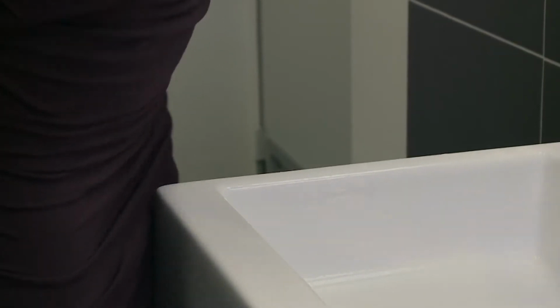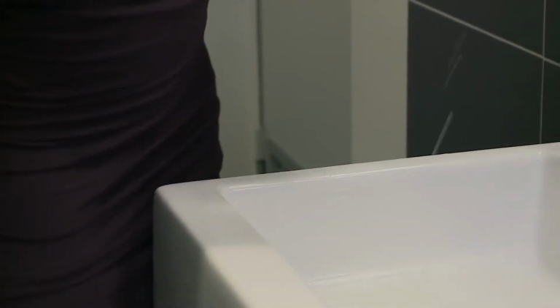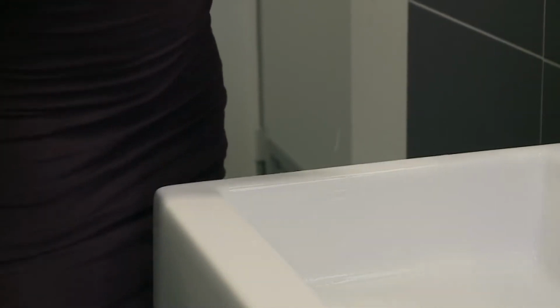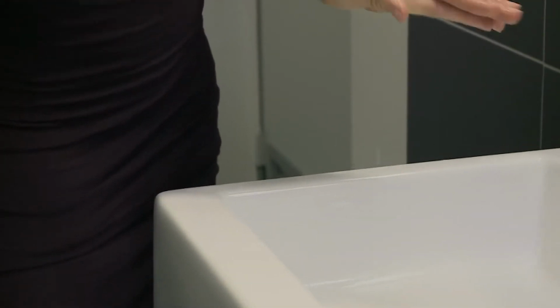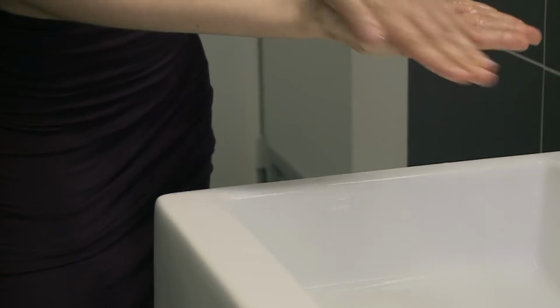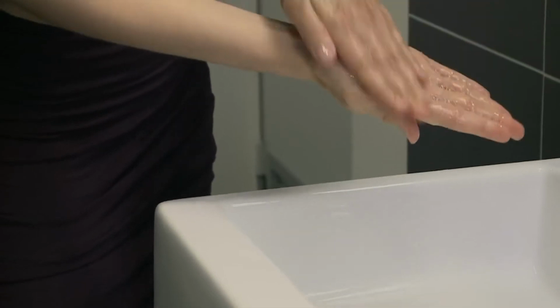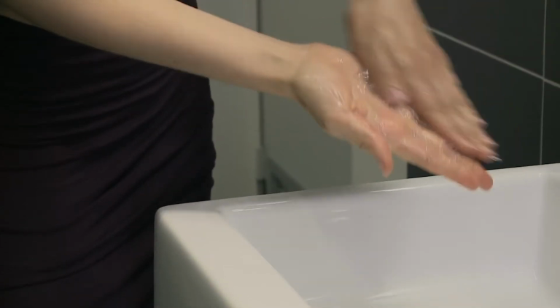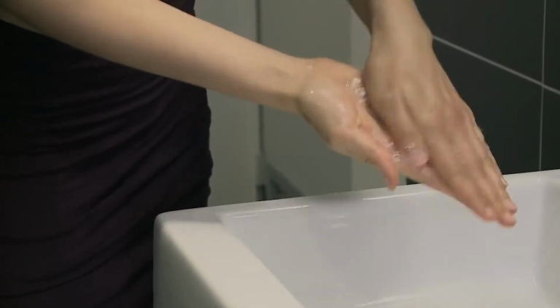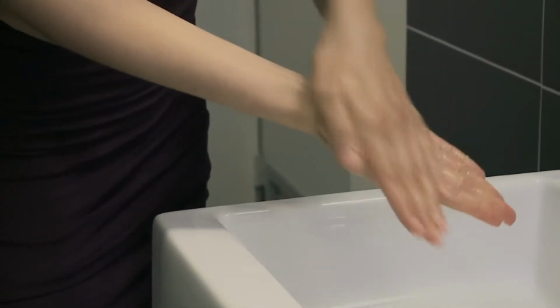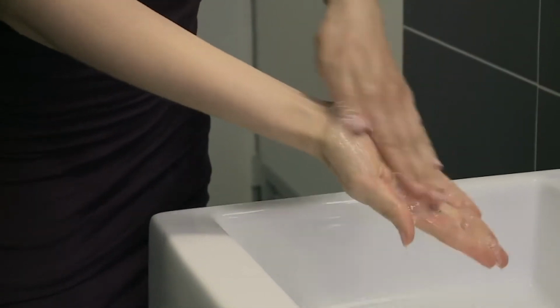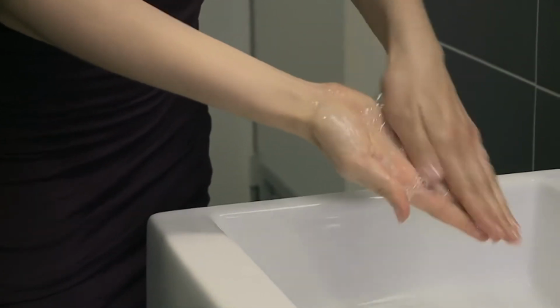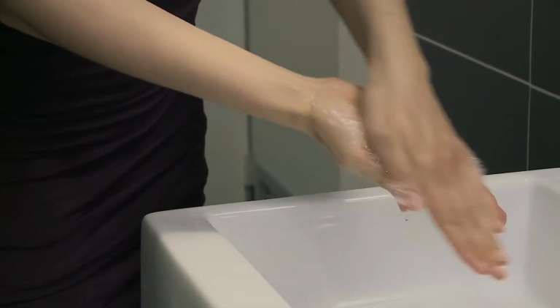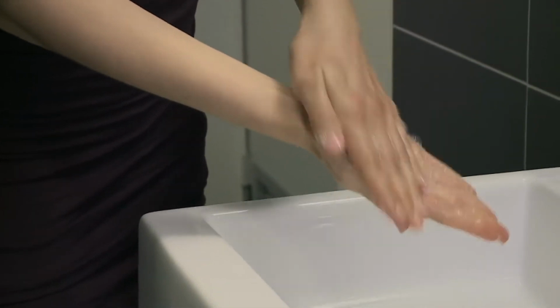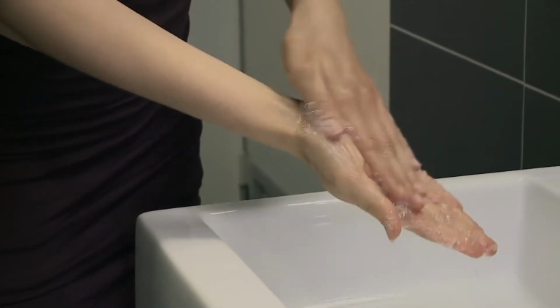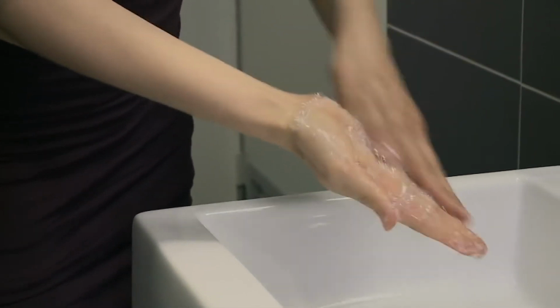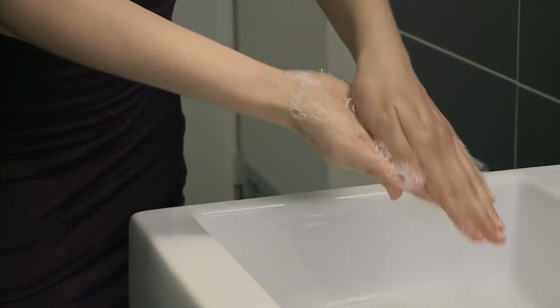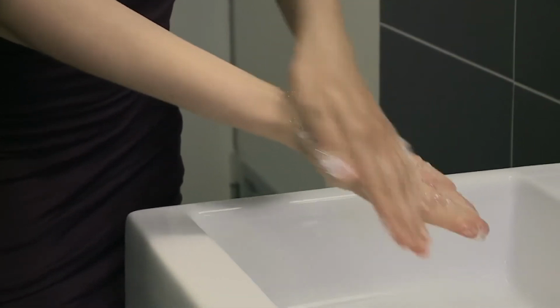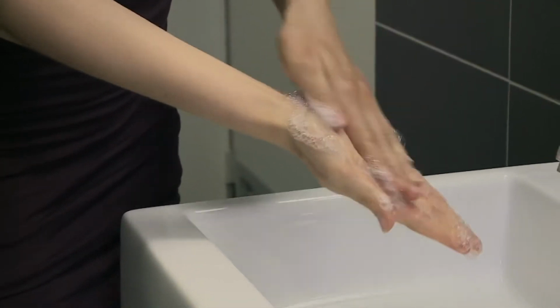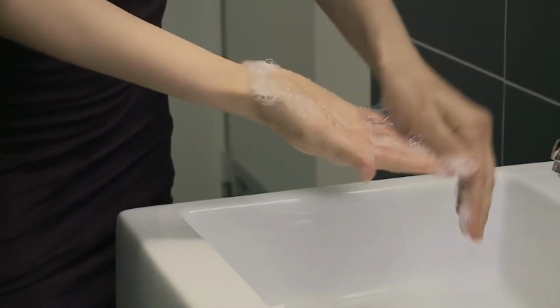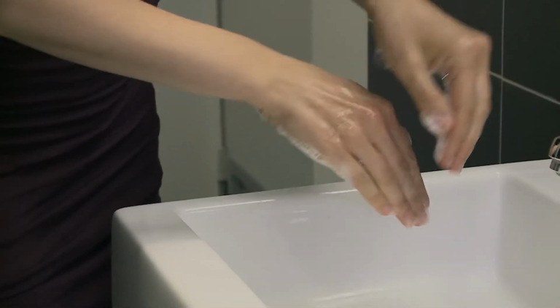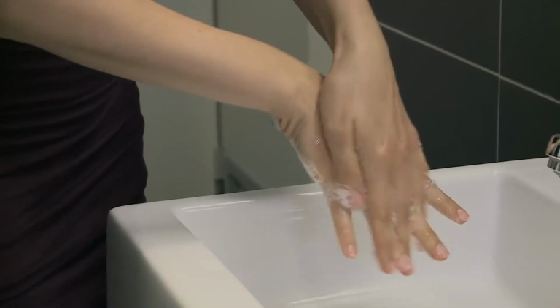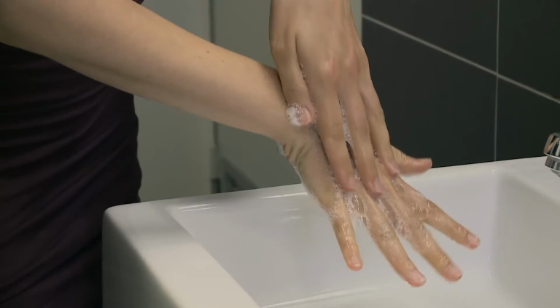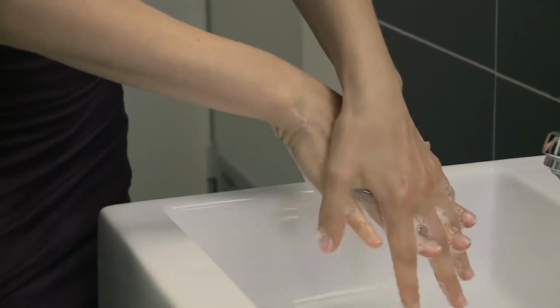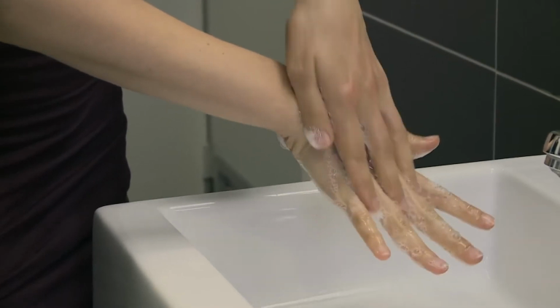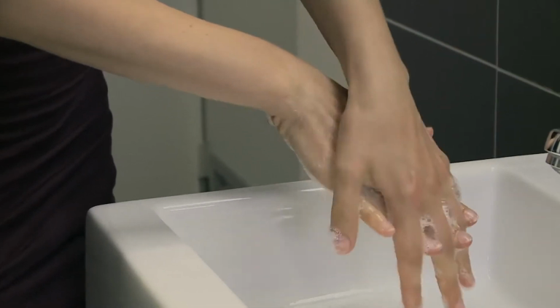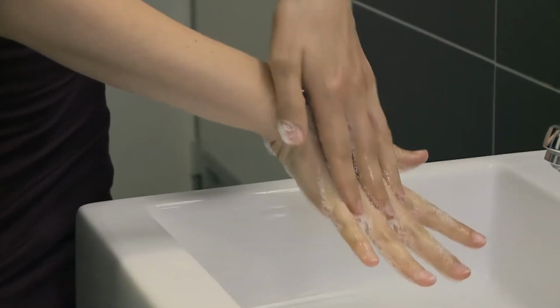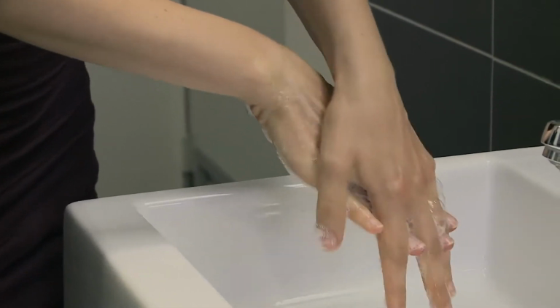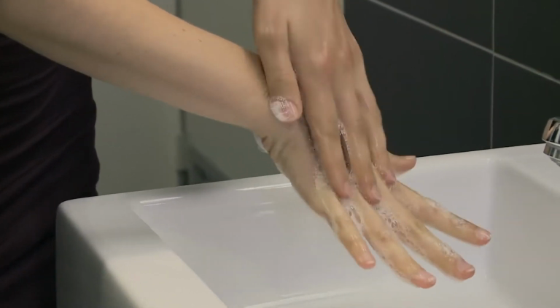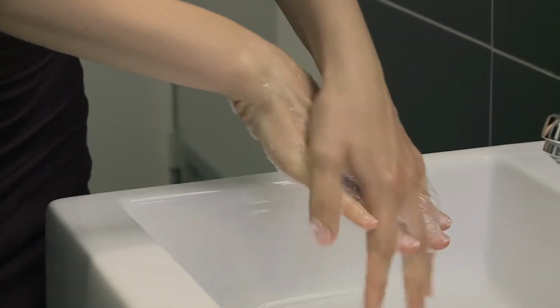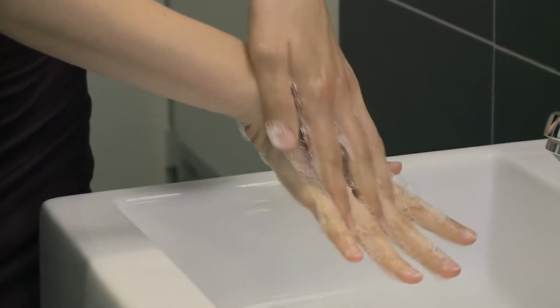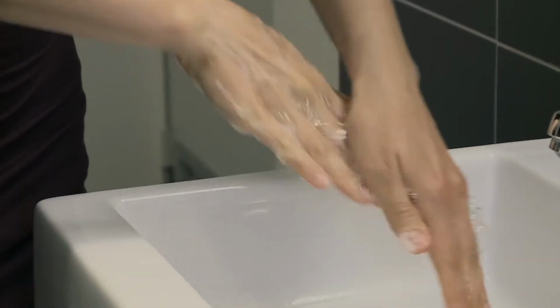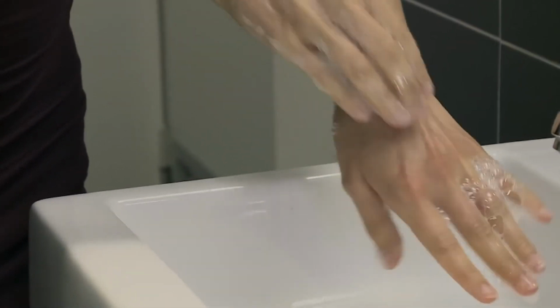Rub hands palm to palm to obtain a good quantity of foam, then rub right palm over the back of left hand with interlaced fingers and vice versa.